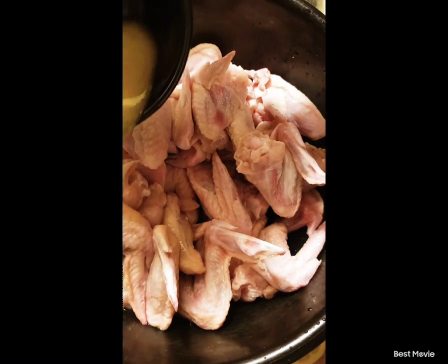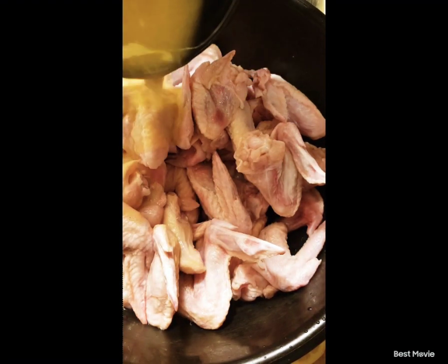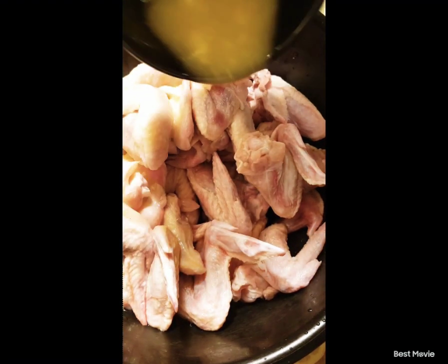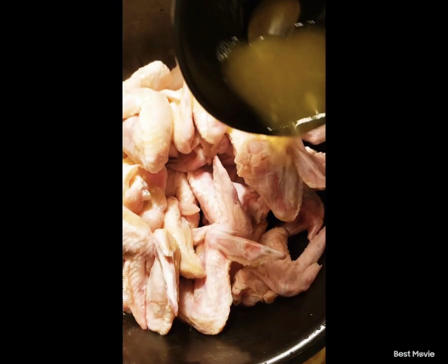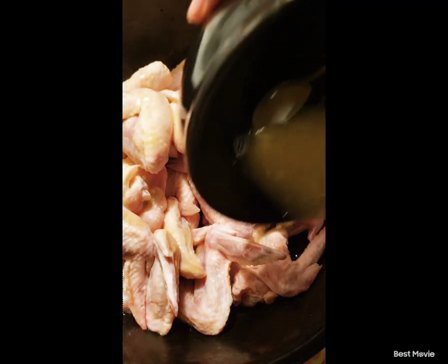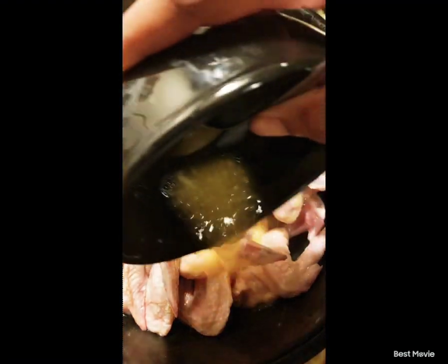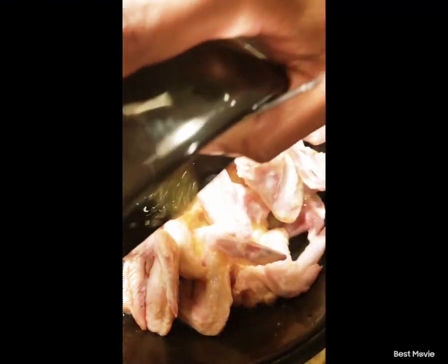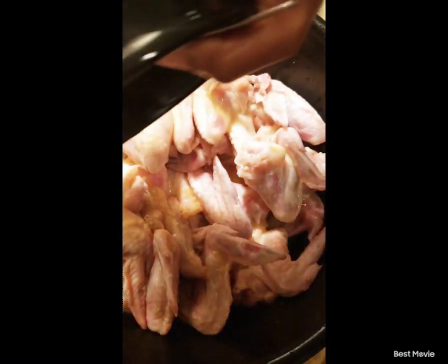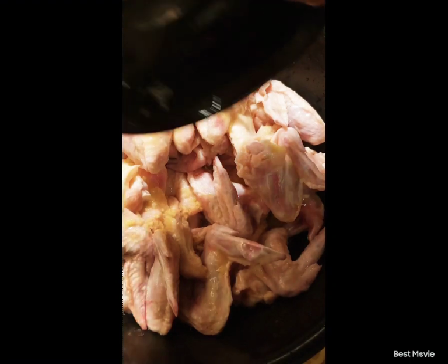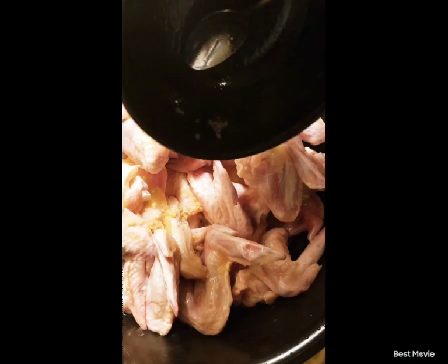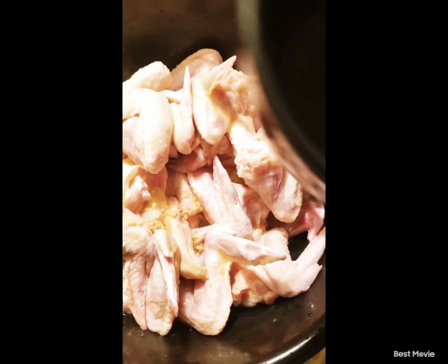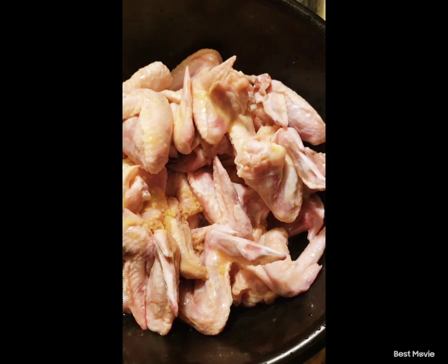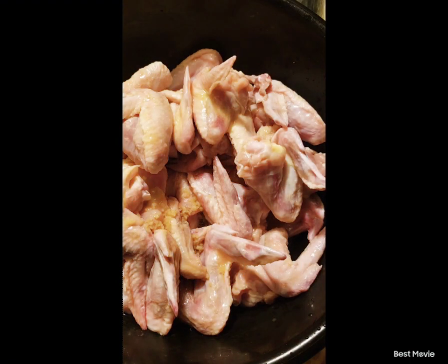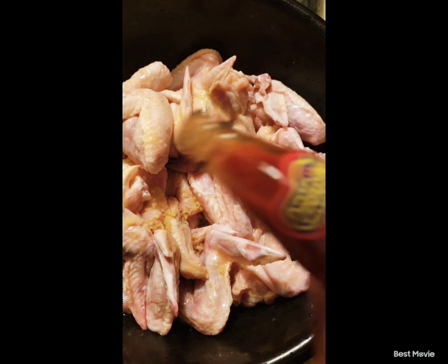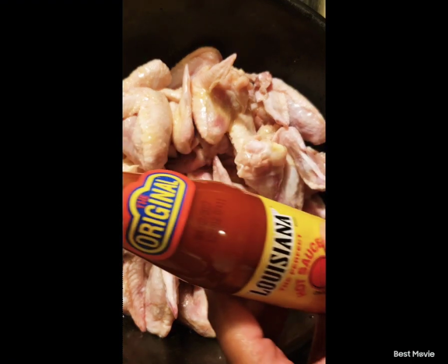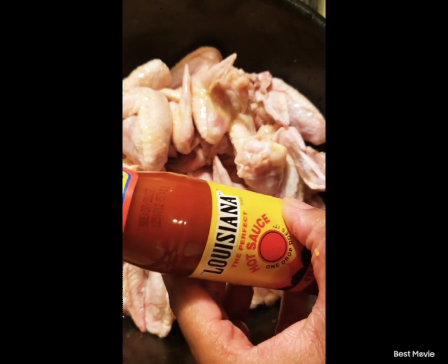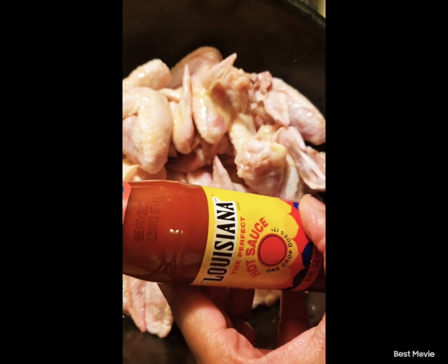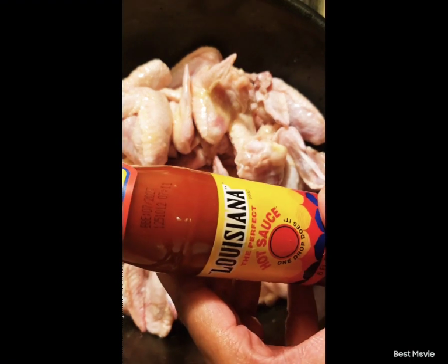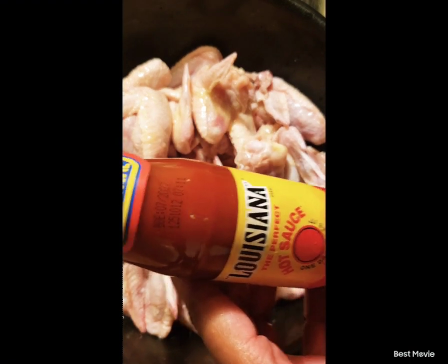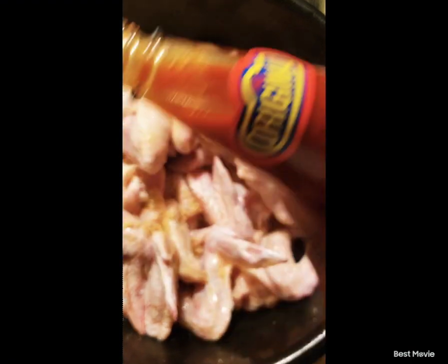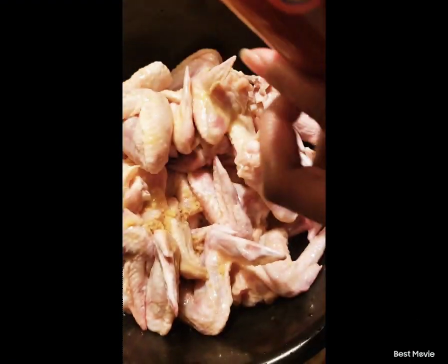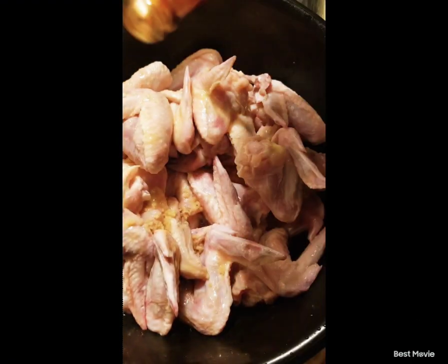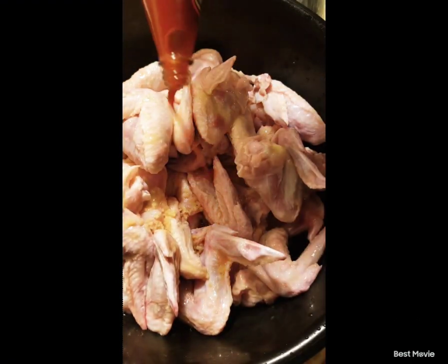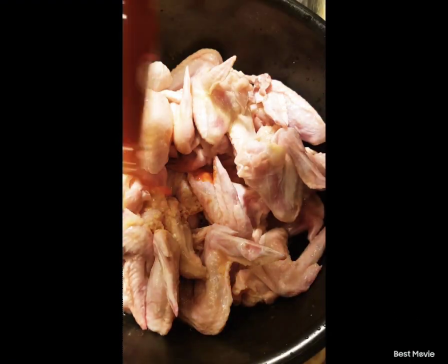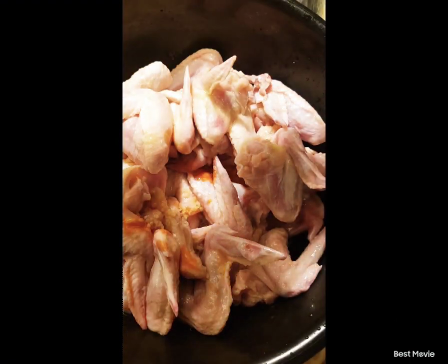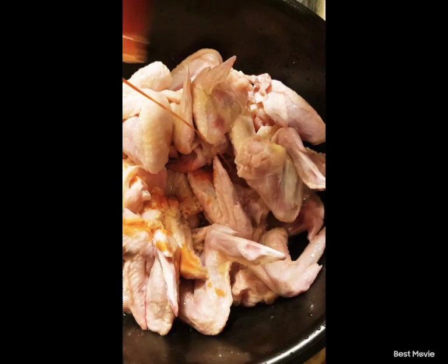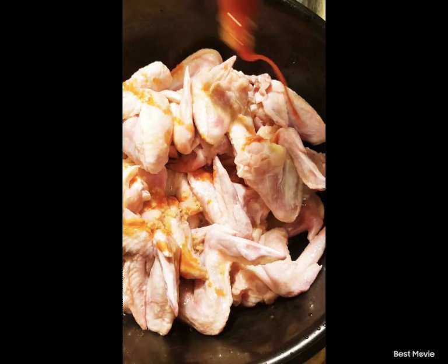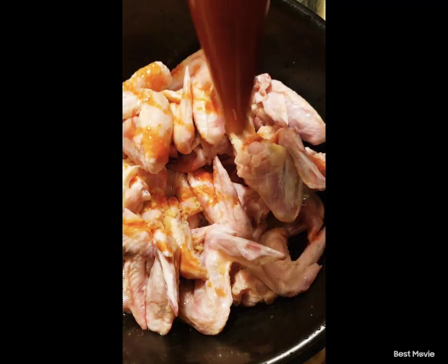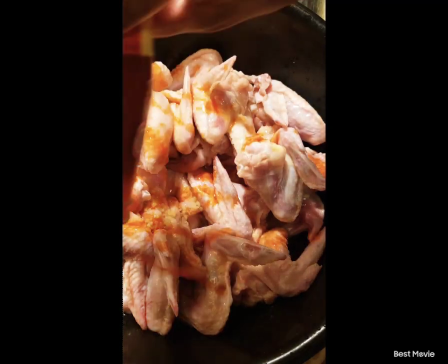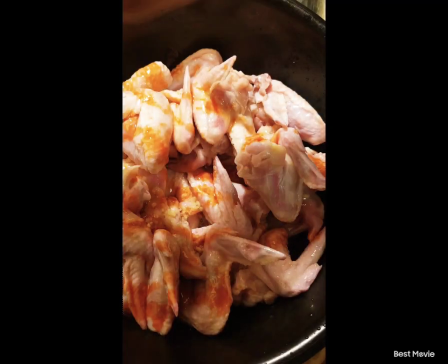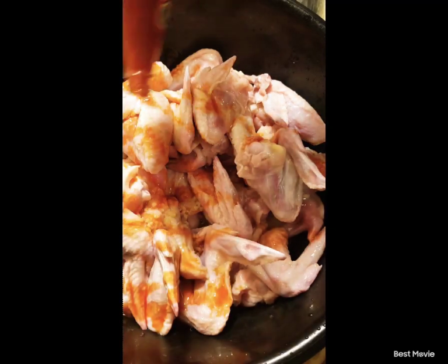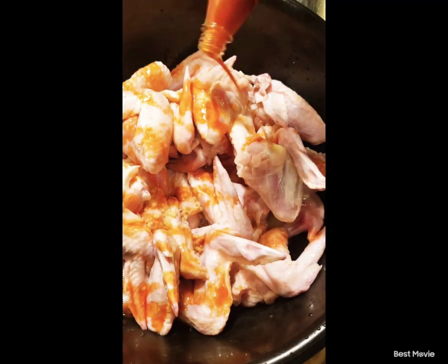Alright, this is one stick of butter — I melted the butter. Louisiana hot sauce. We're going to put some hot sauce on those chicken wings.